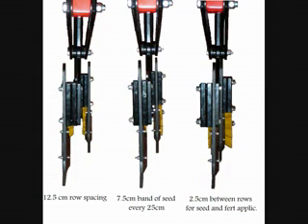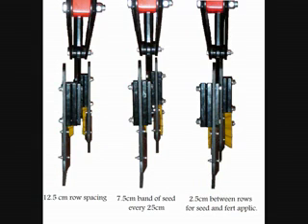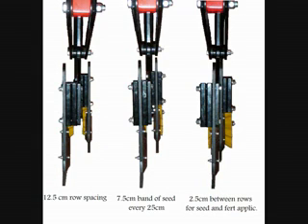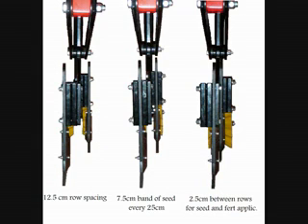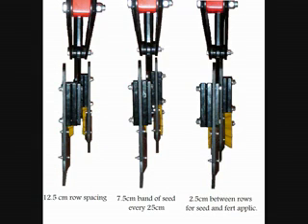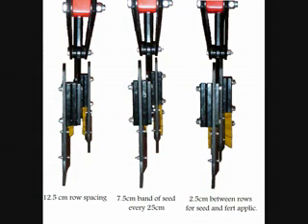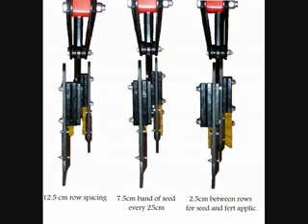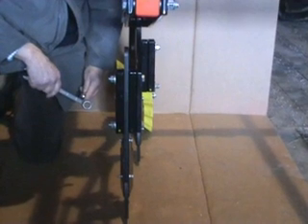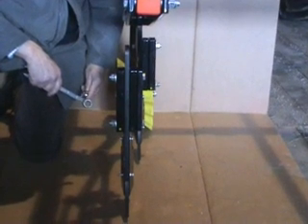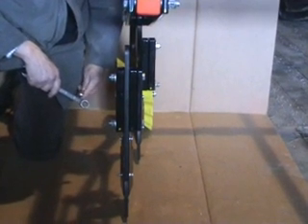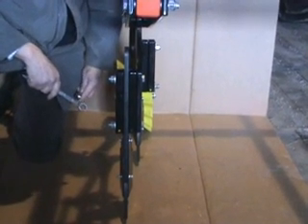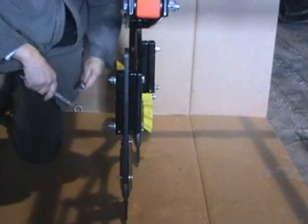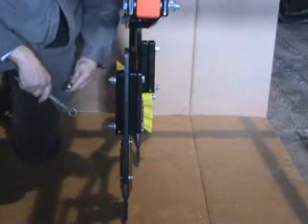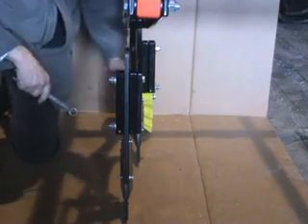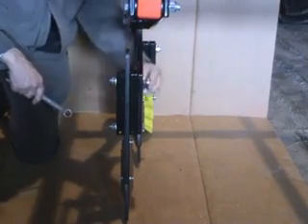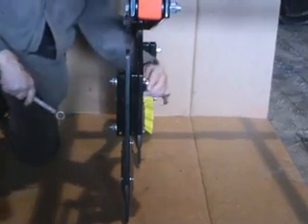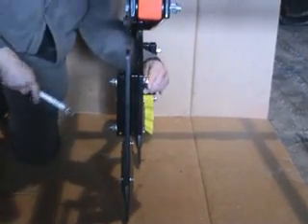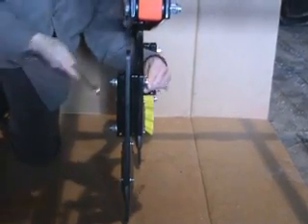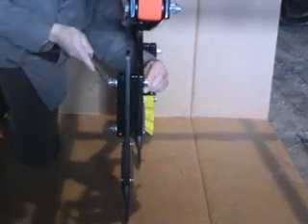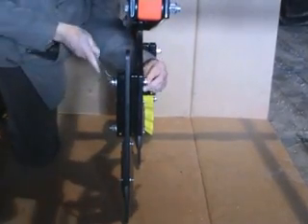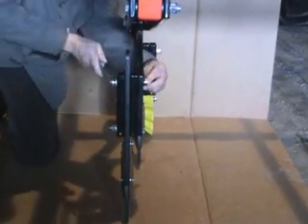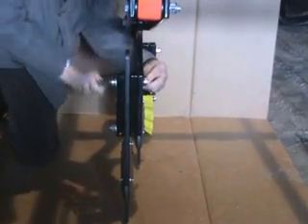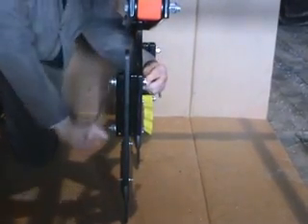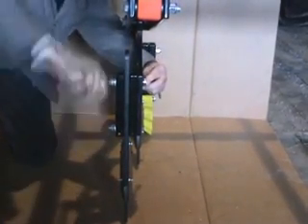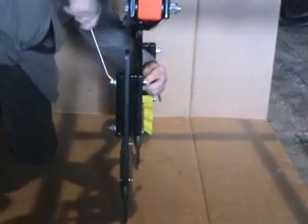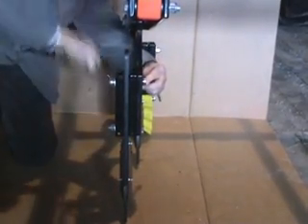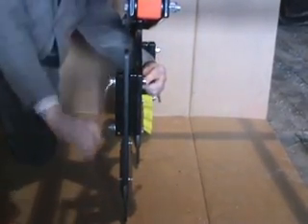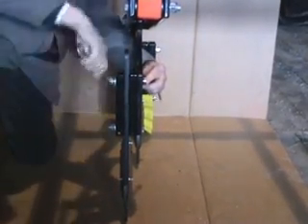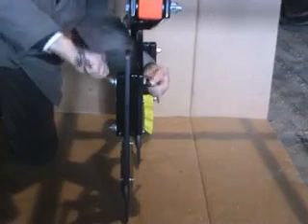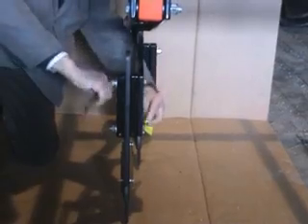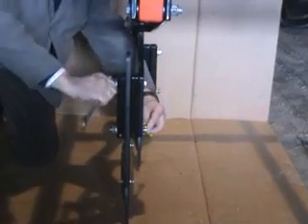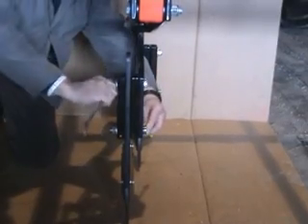Row spacing can easily be altered by moving the spacers. It's not necessary to completely undo the bolts, just to slacken them off.